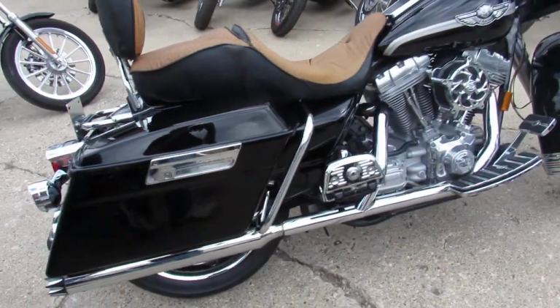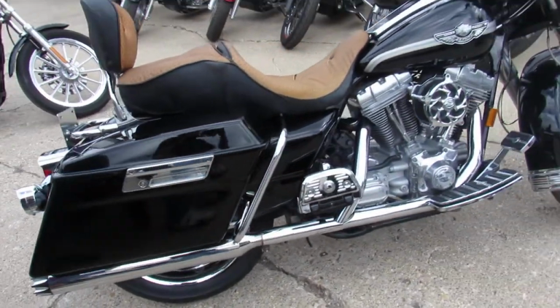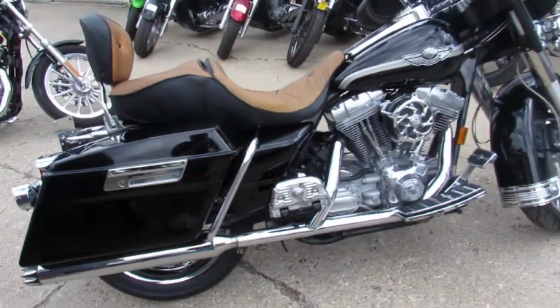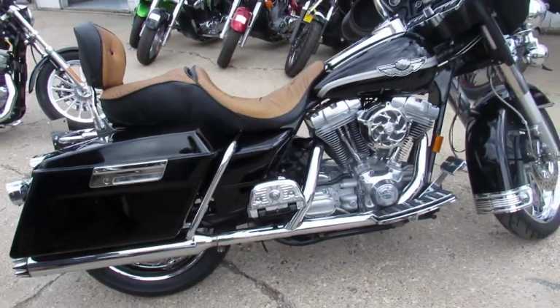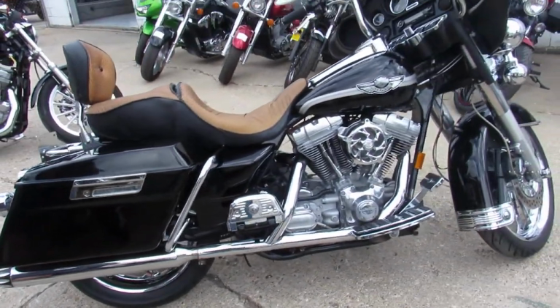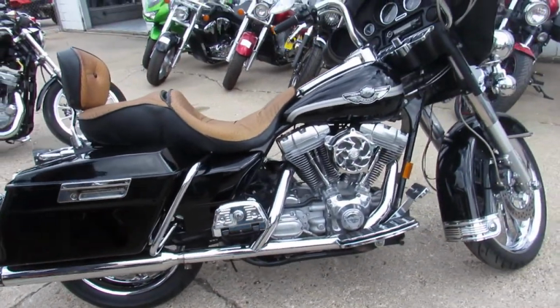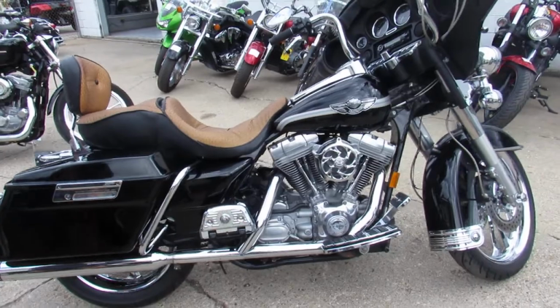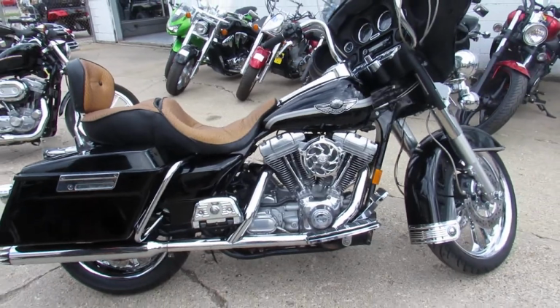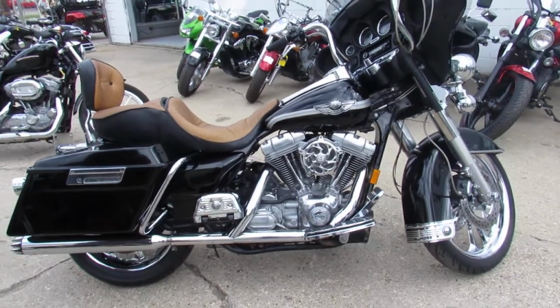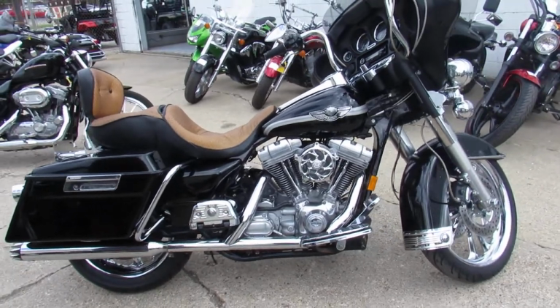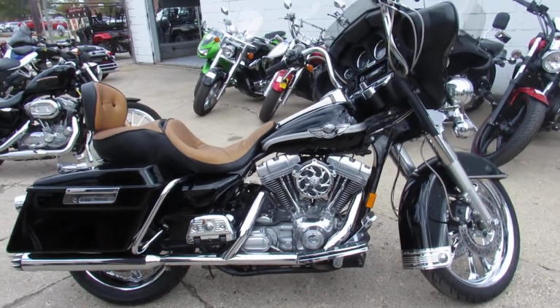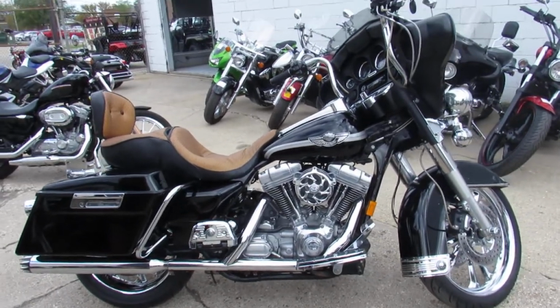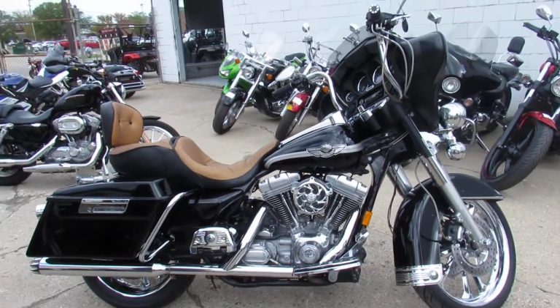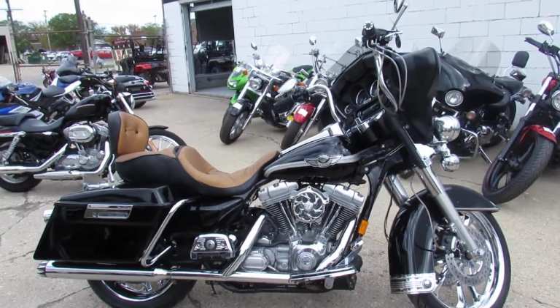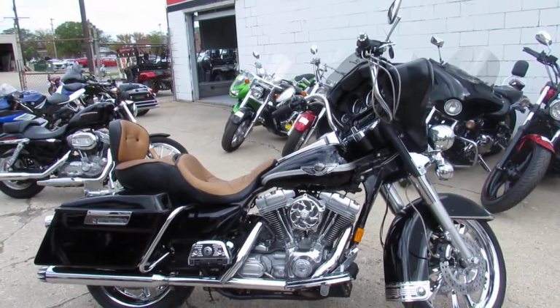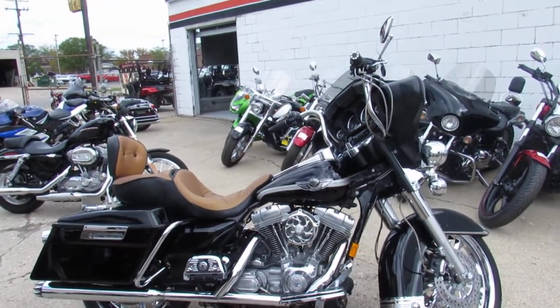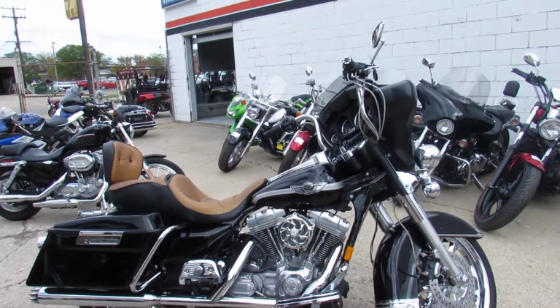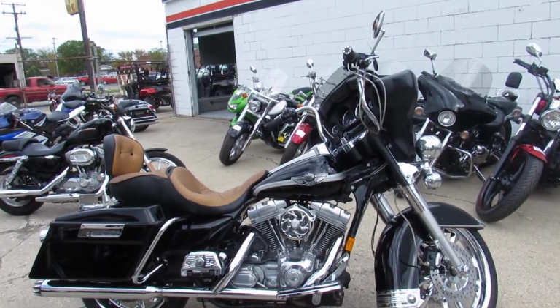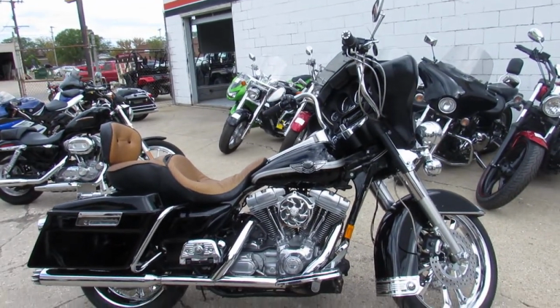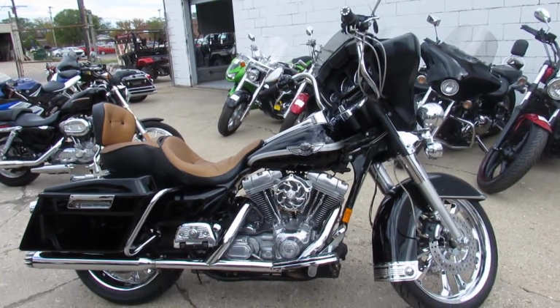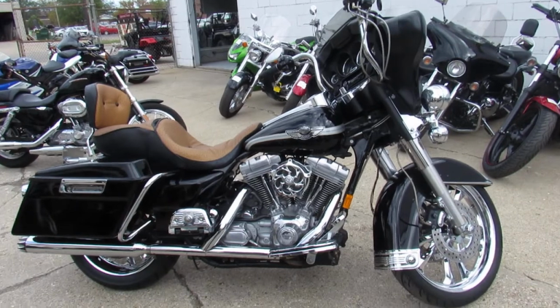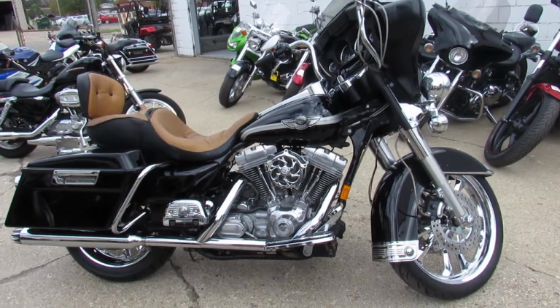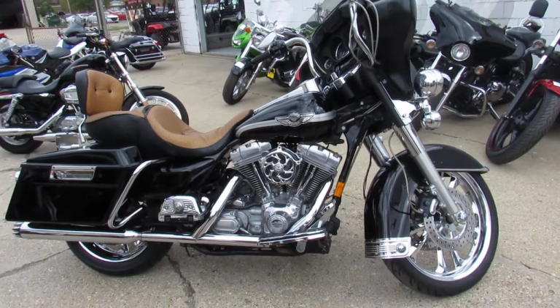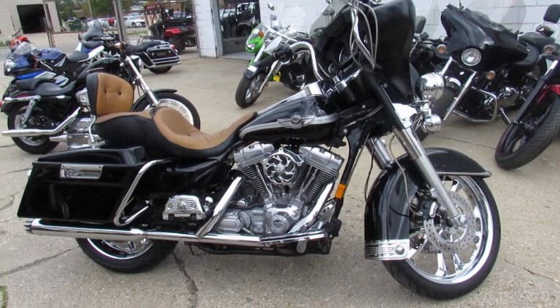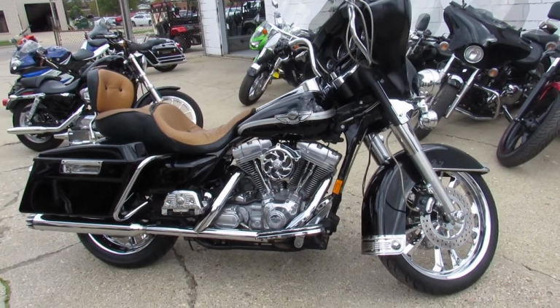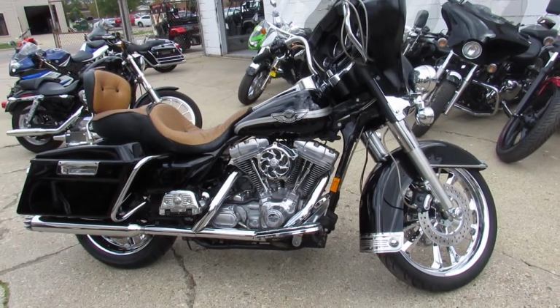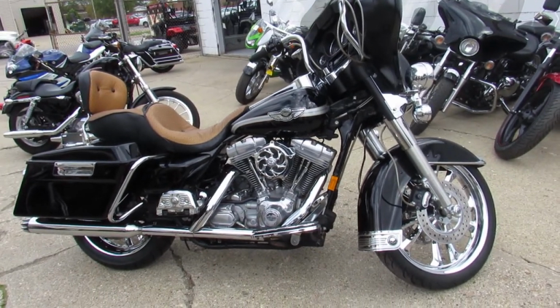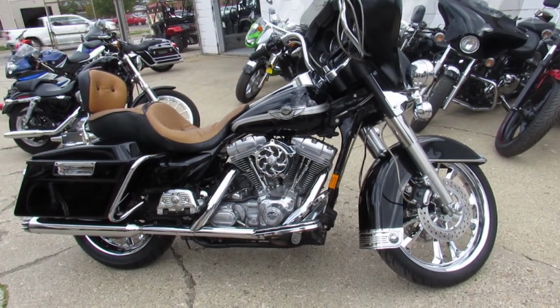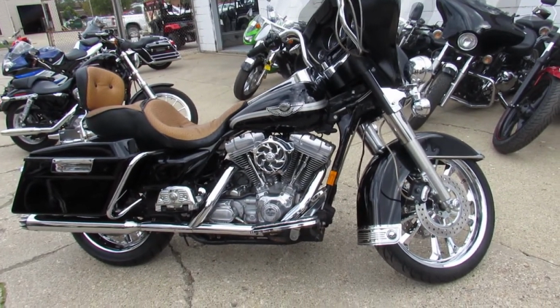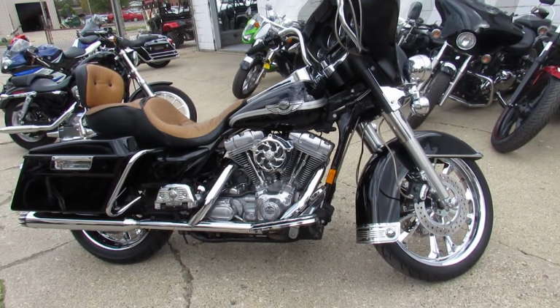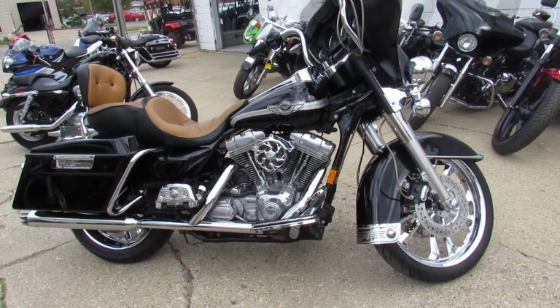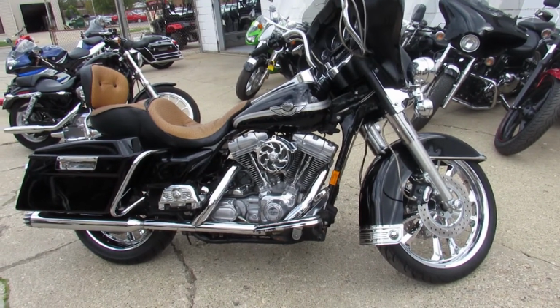Super clean bike, super low miles, one owner — you're not going to want to miss it, guys. He's got over $25,000 invested in it. Give us a call, we'll get it done: 810-648-9500.